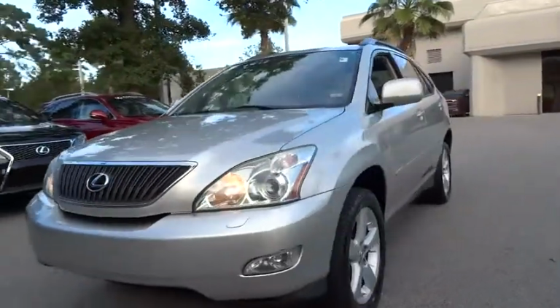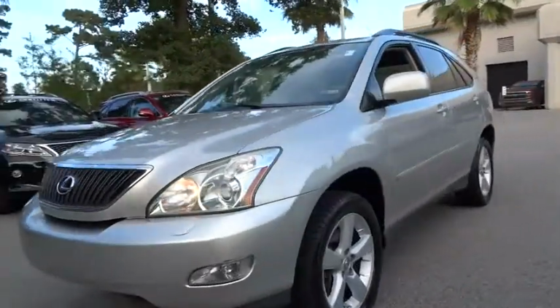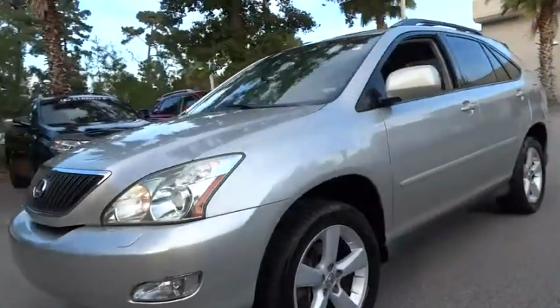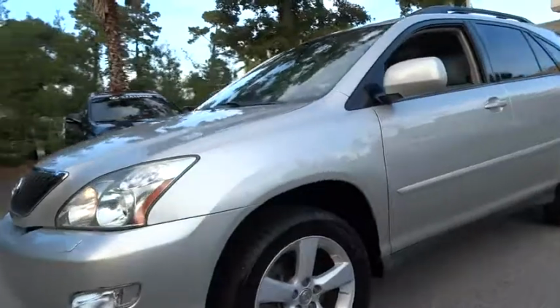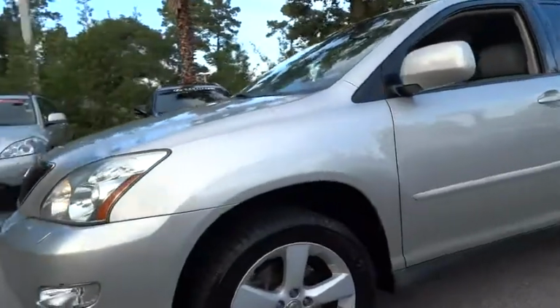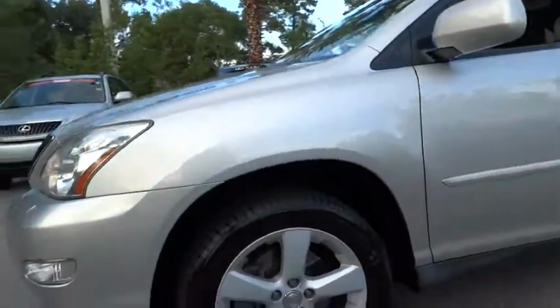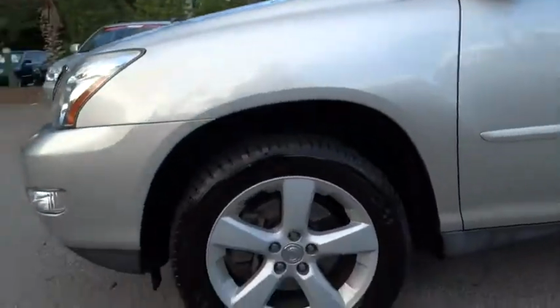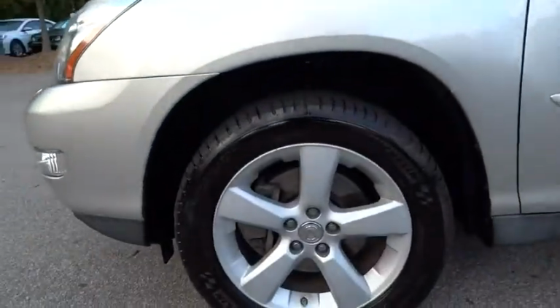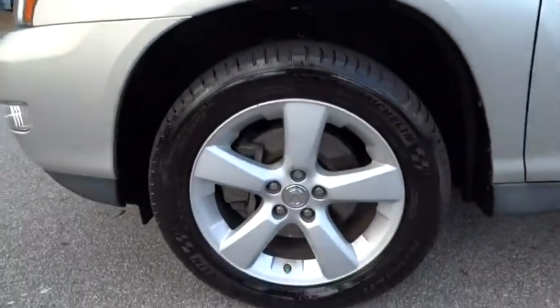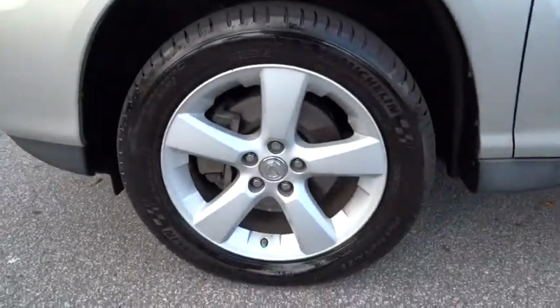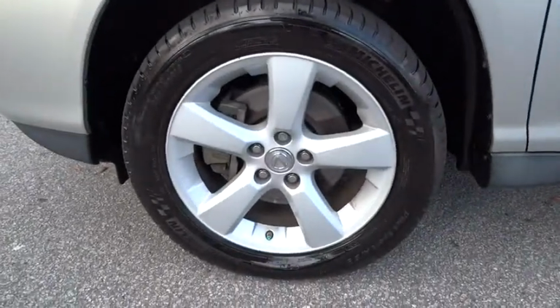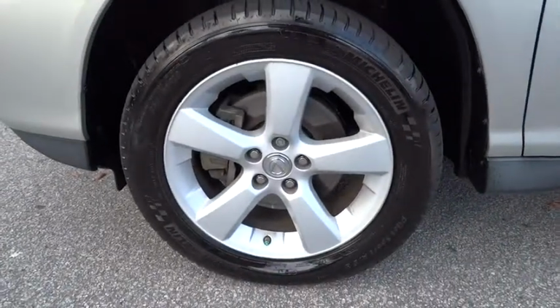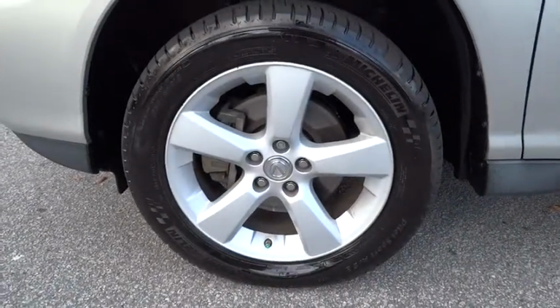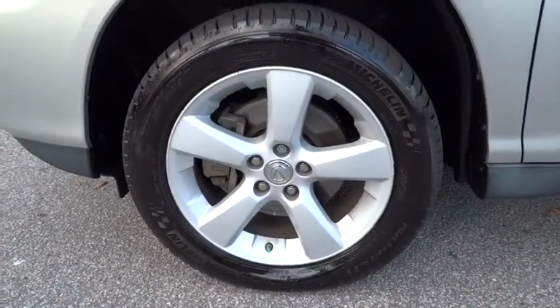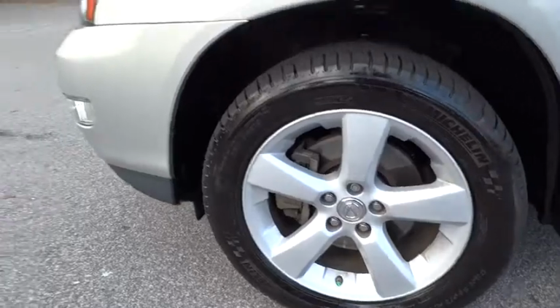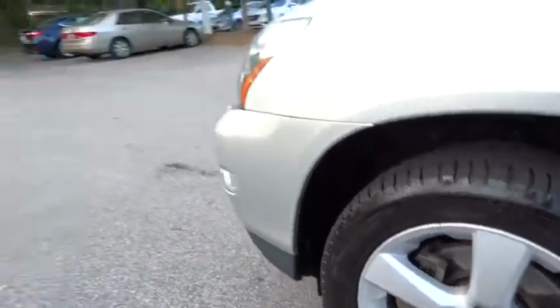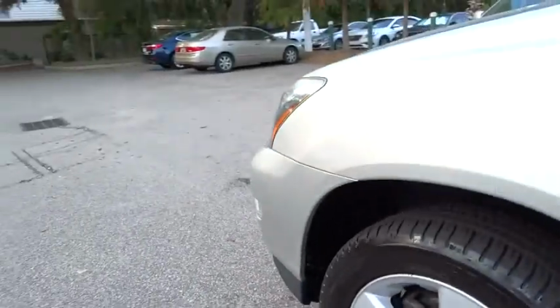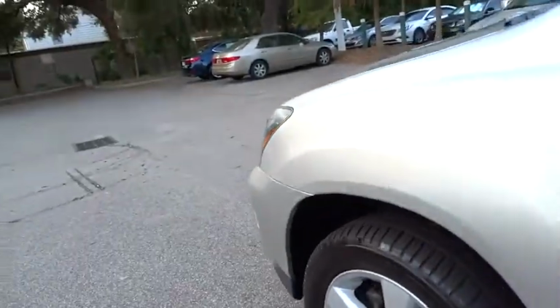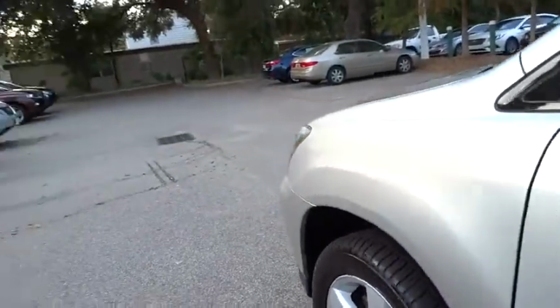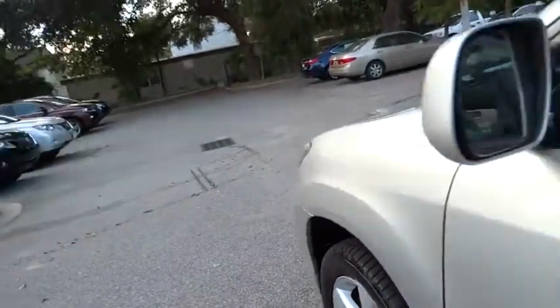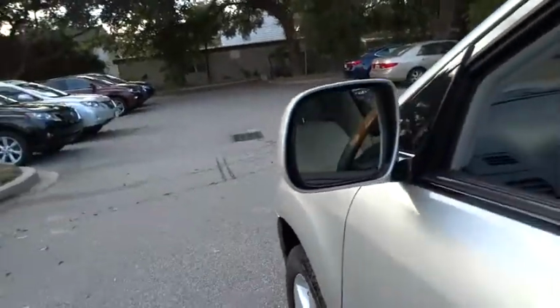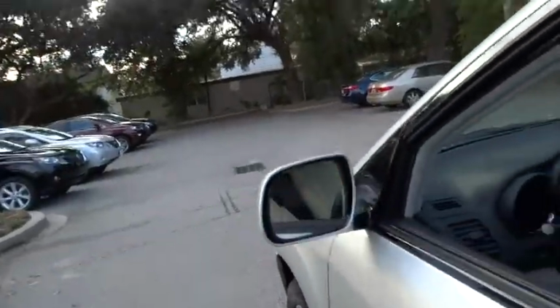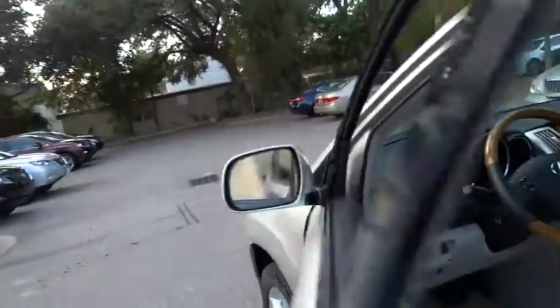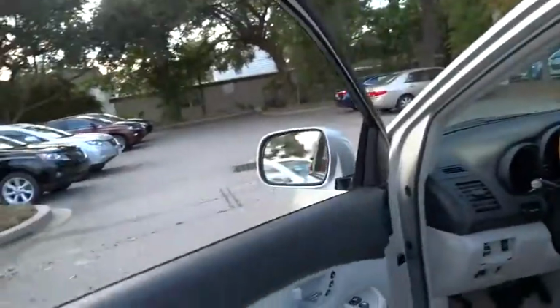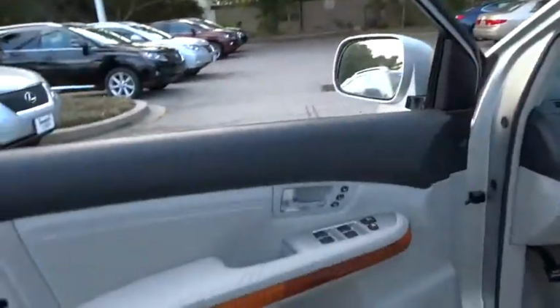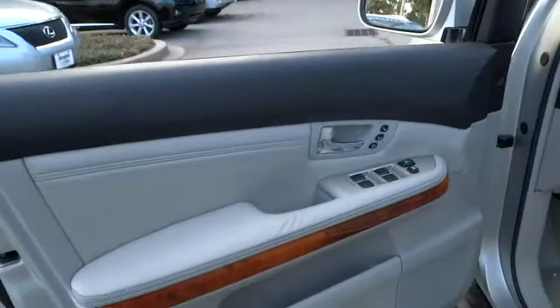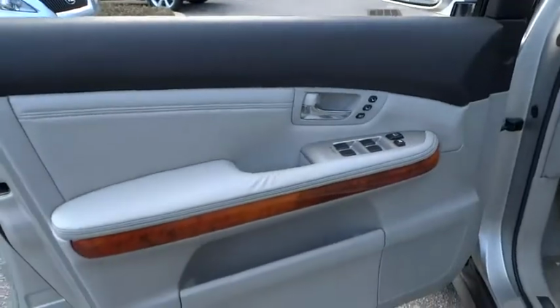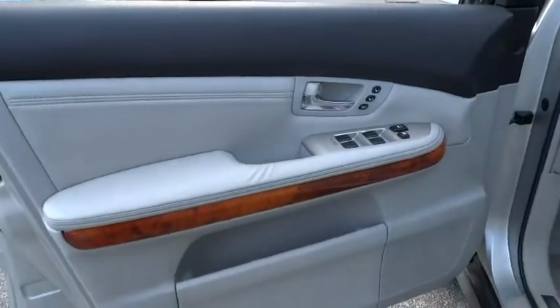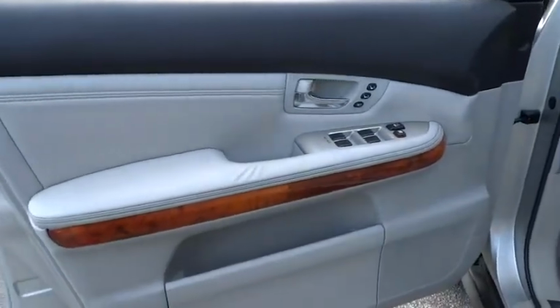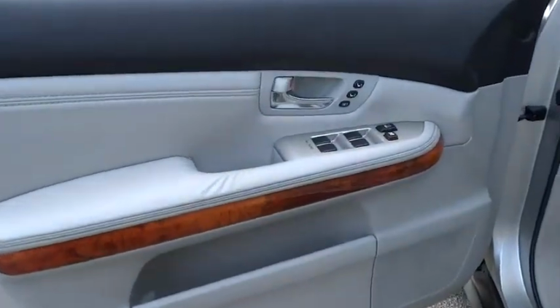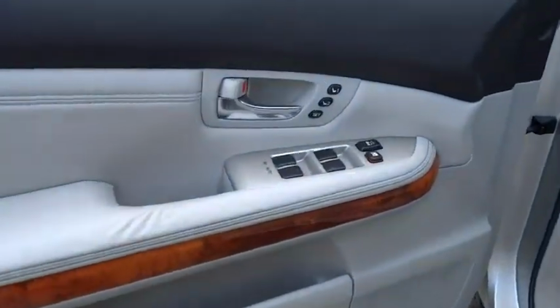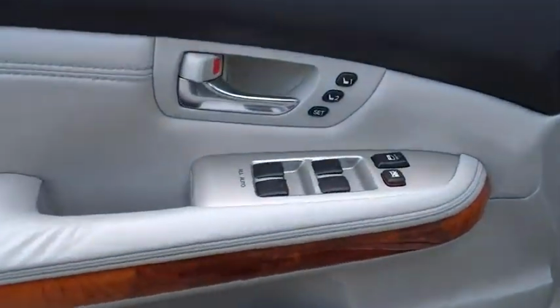Navigation system, CD changer, power lift gate, power passenger seat, air conditioning, four-wheel ABS, driver lumbar, driver airbag, power steering, adjustable steering wheel, four-wheel disc brakes, aluminum wheels.